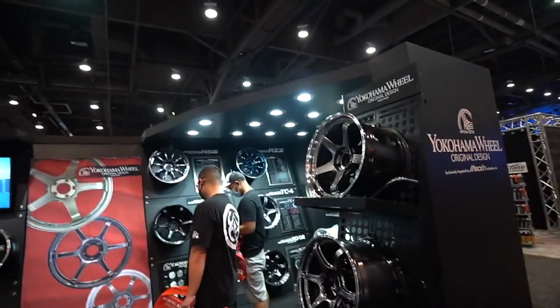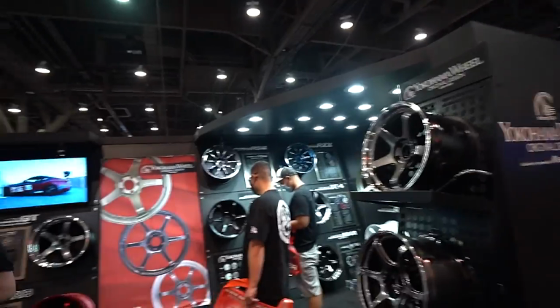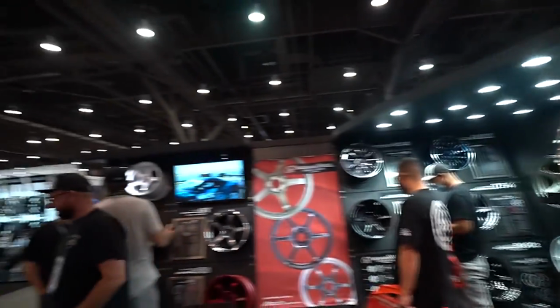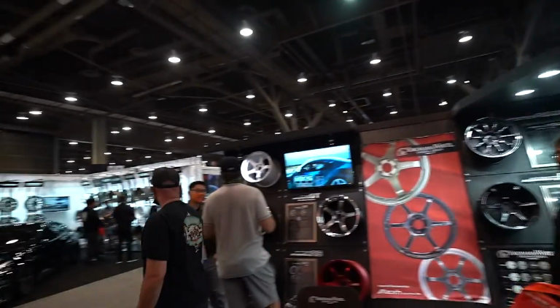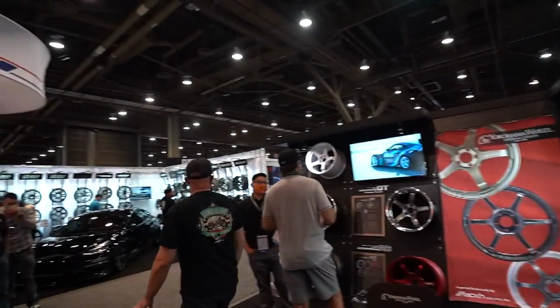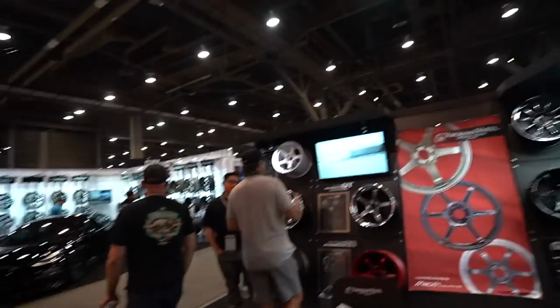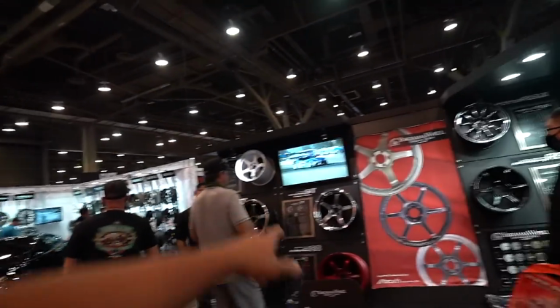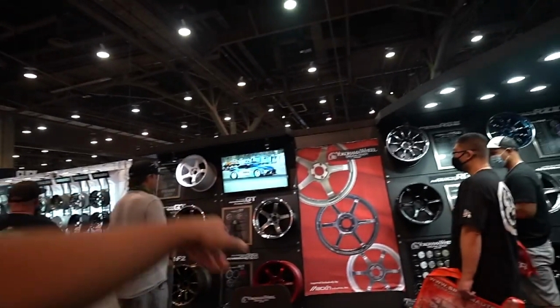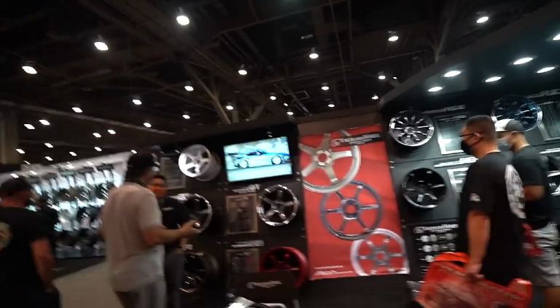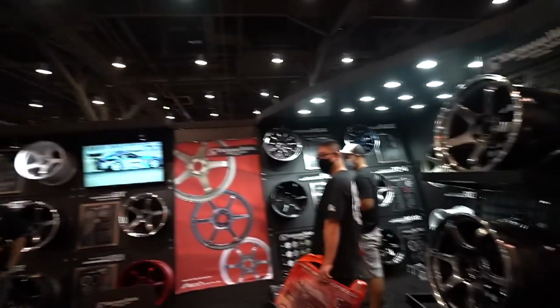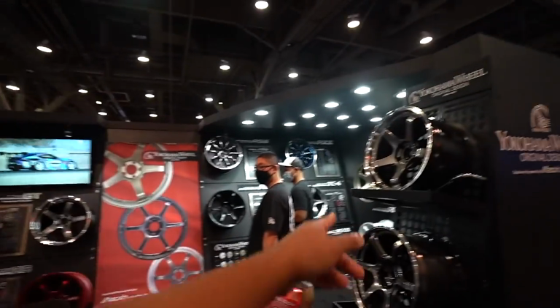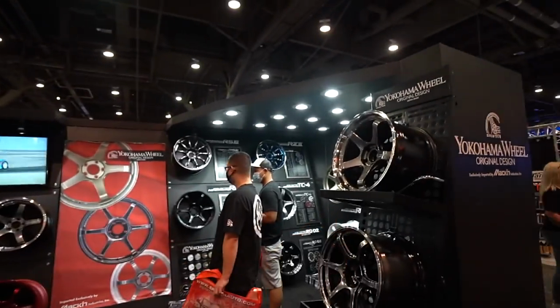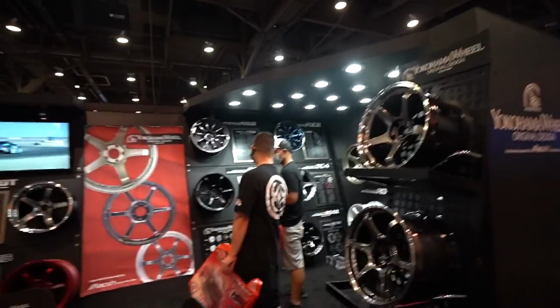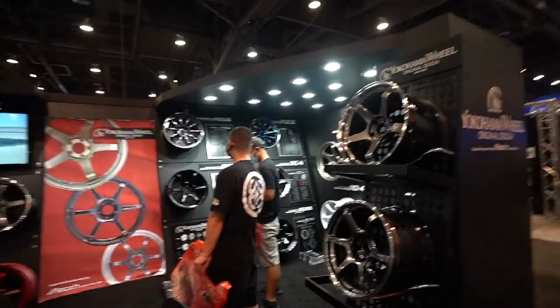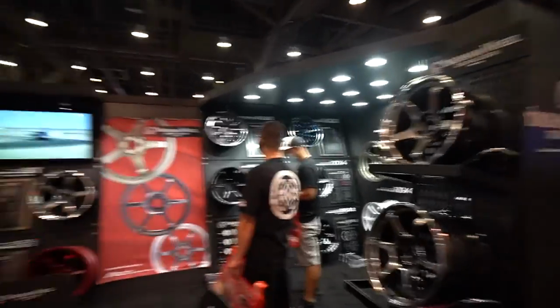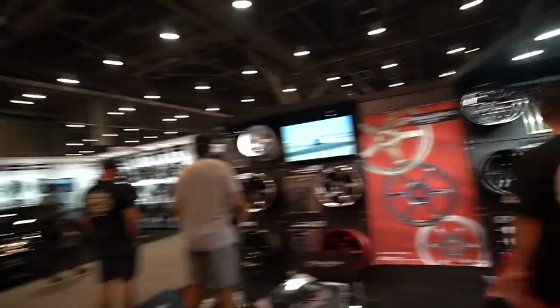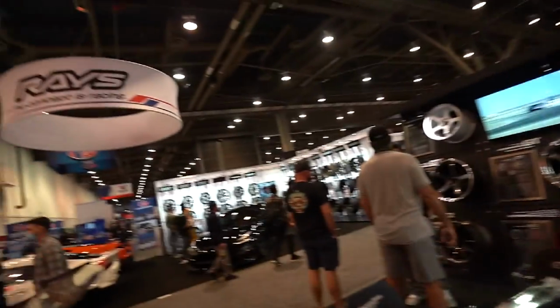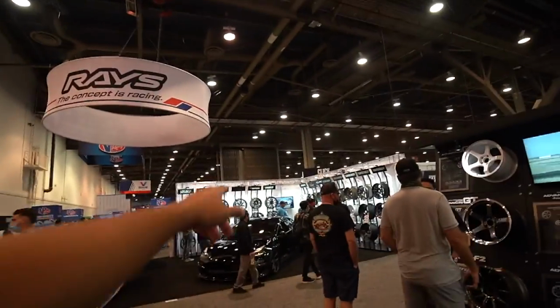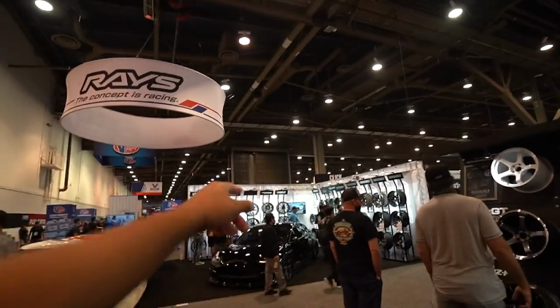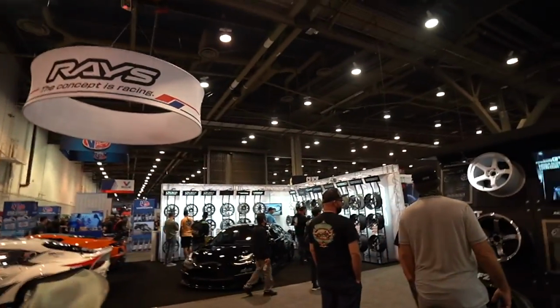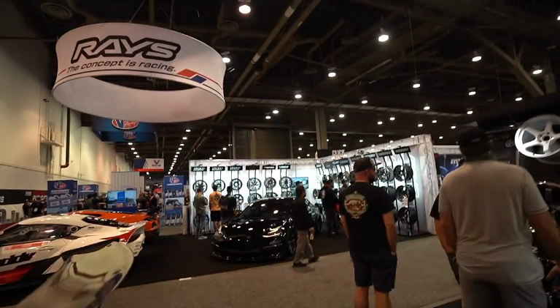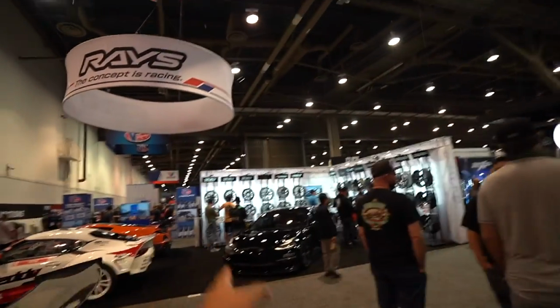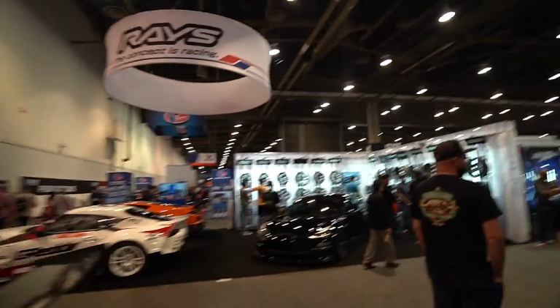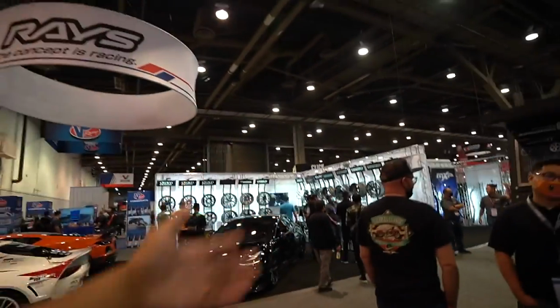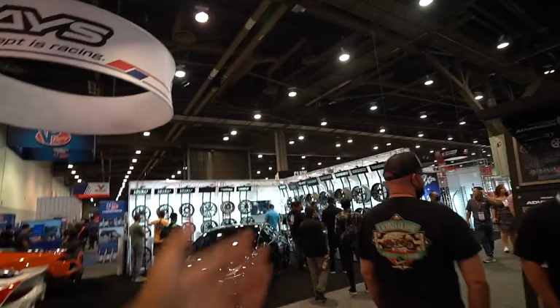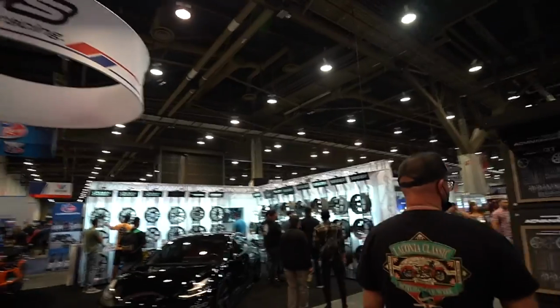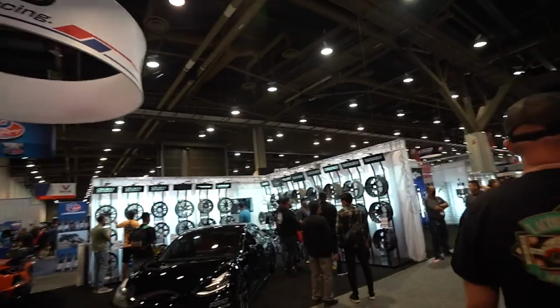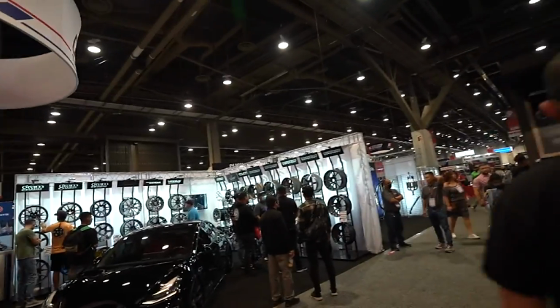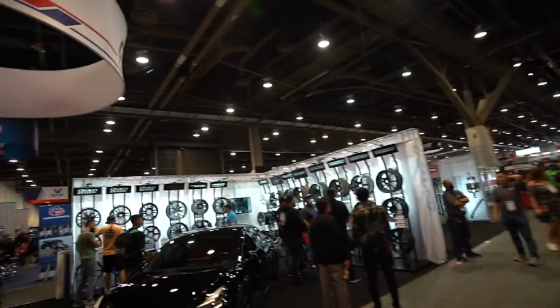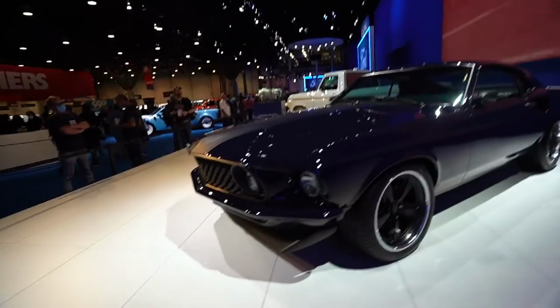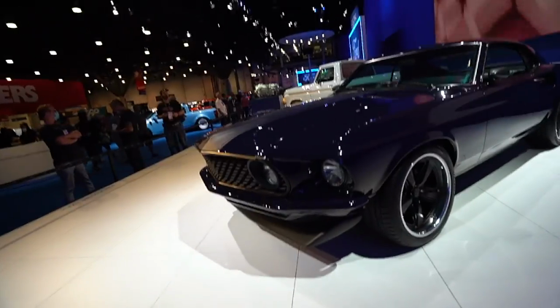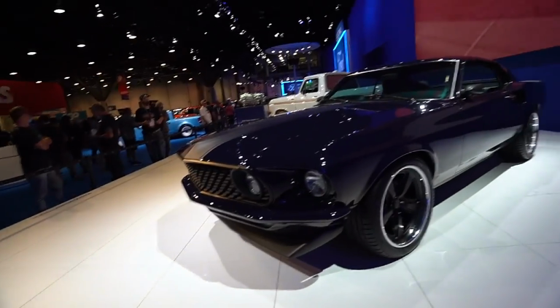Everything is all set over here, guys. Advan GTs, the R6s, the RG4s — you got the Yokohama wheels all over here with the Gram Lights. Of course everybody knows the TE37s. Sheesh, bro.